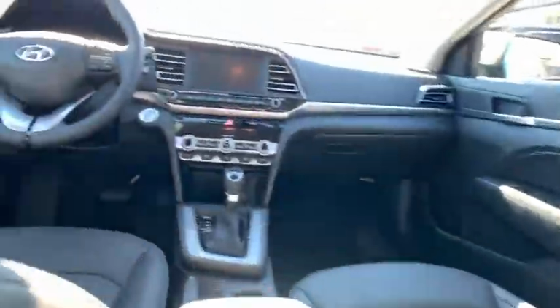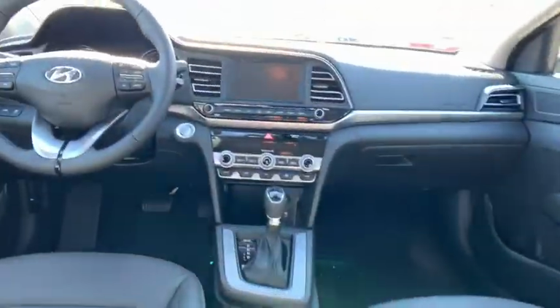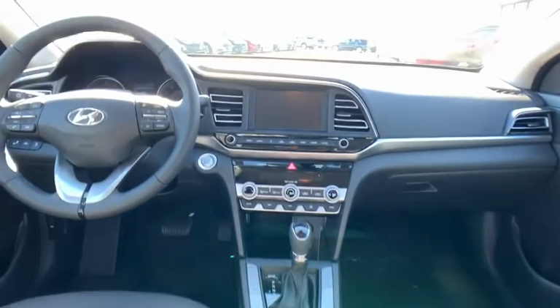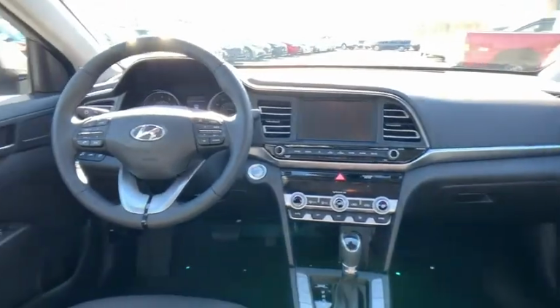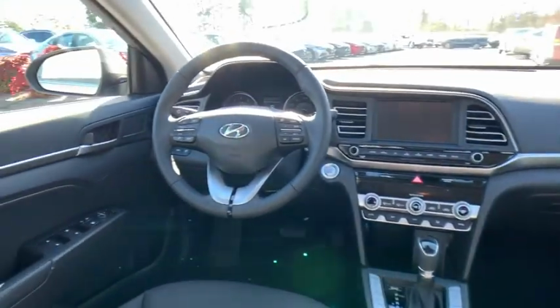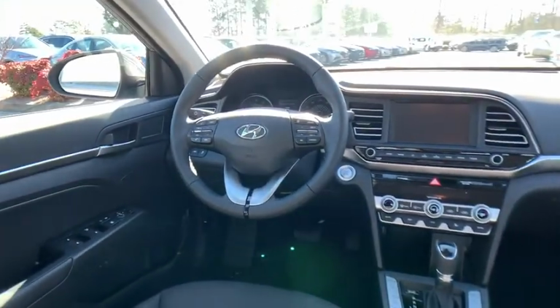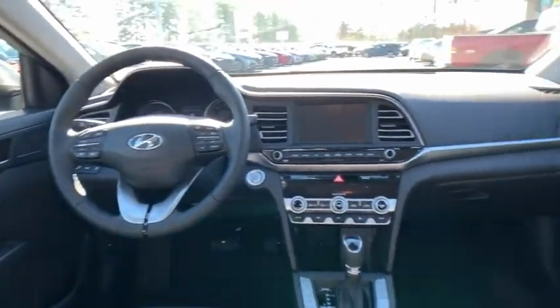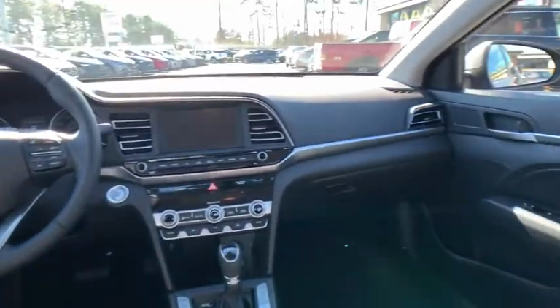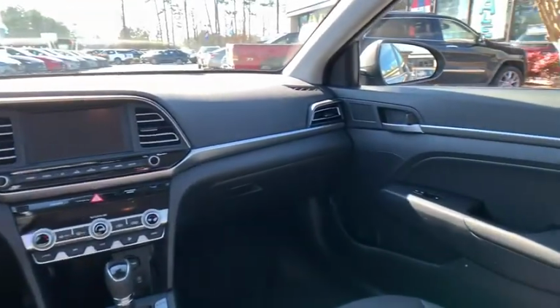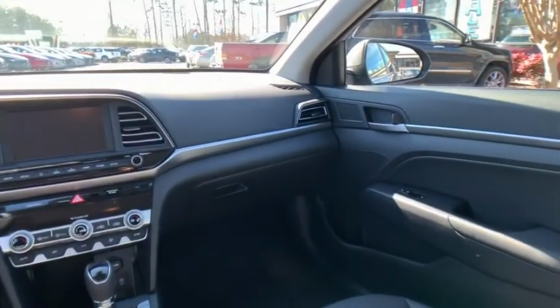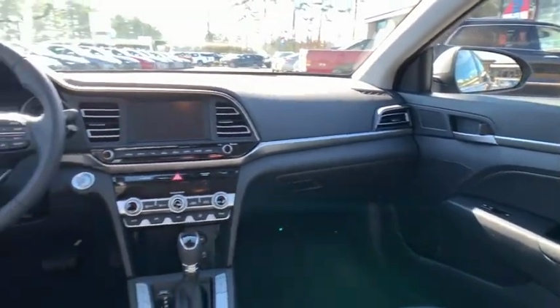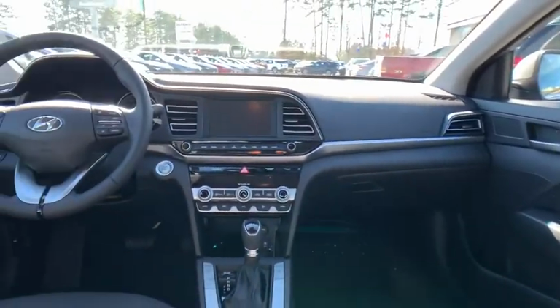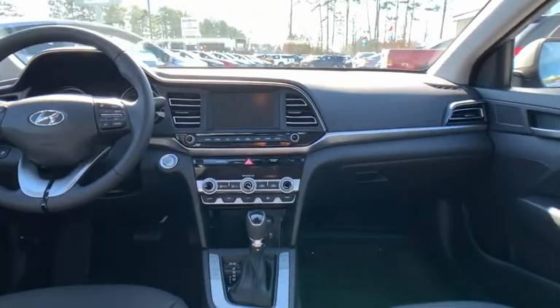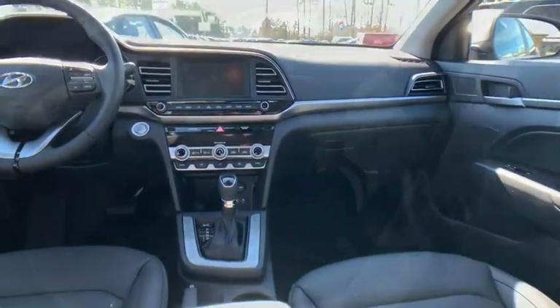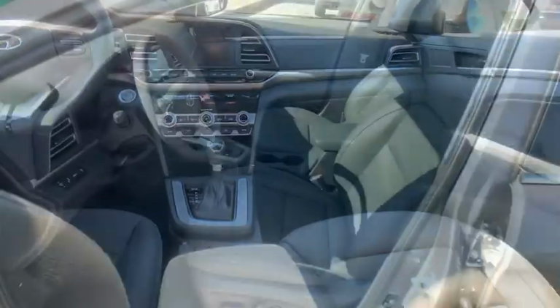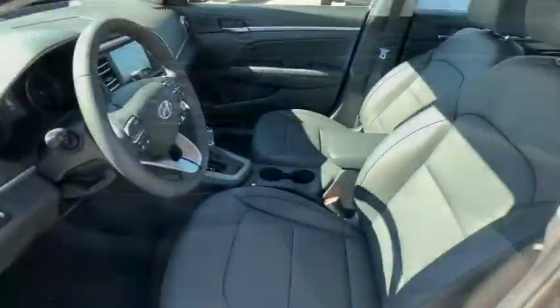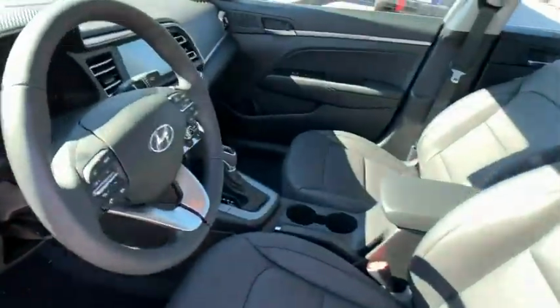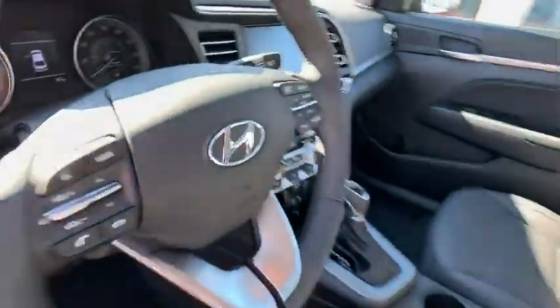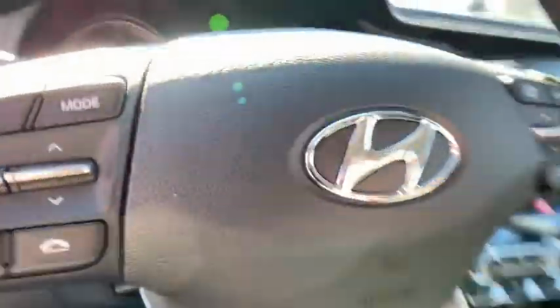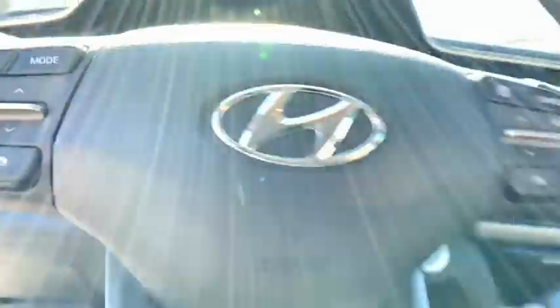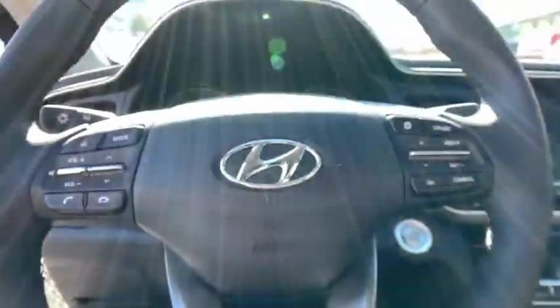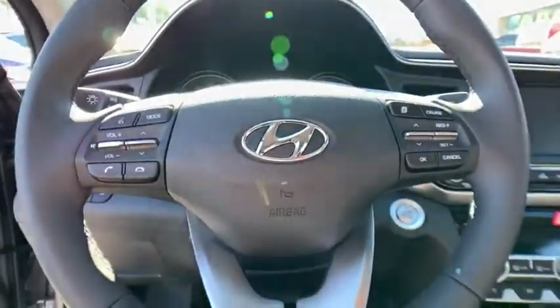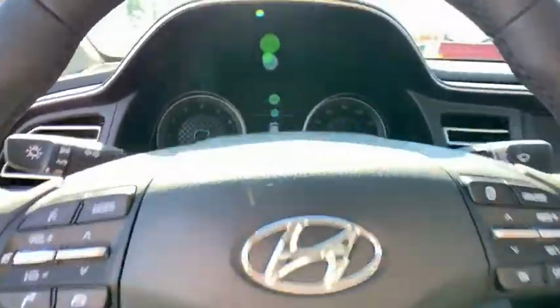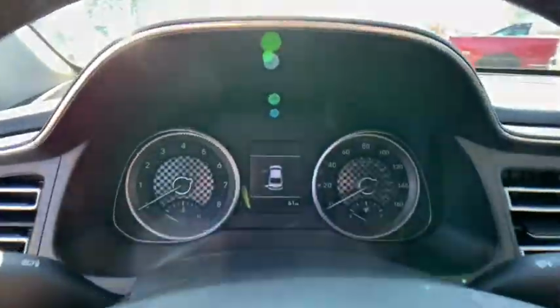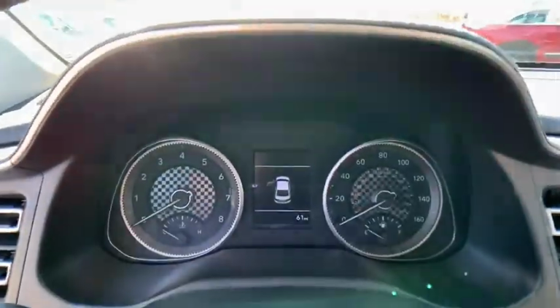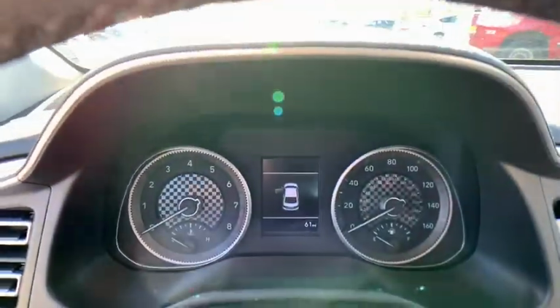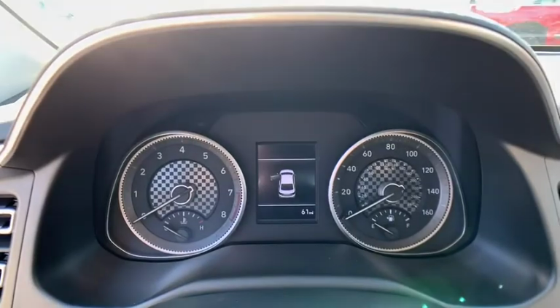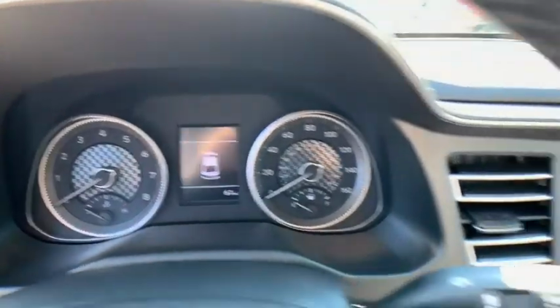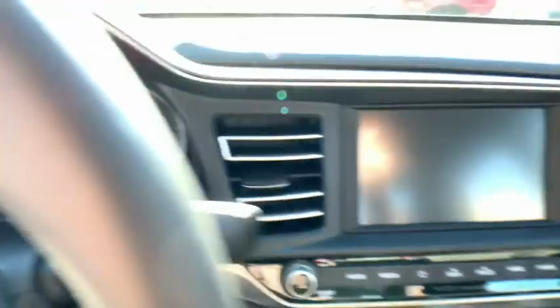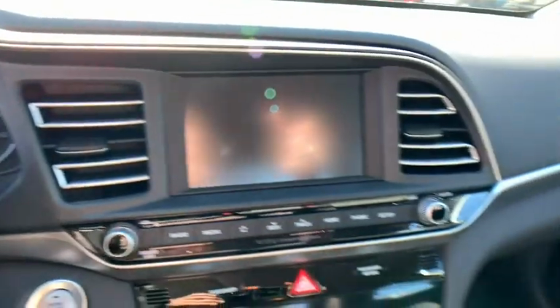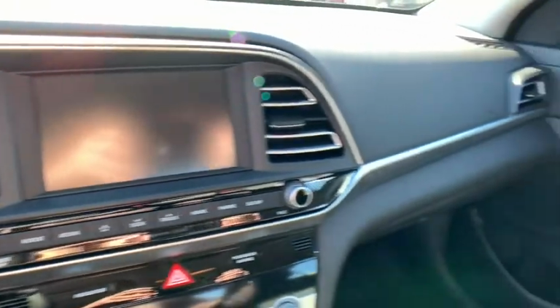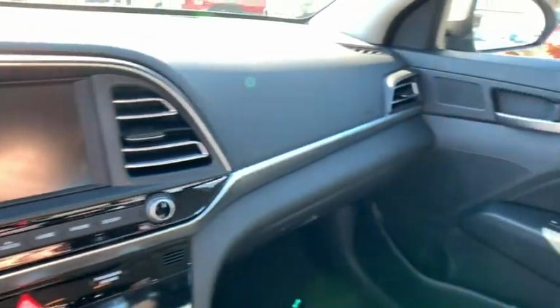rear window defroster, power windows, security system, electronic stability control, heated front seats, trip computer, leather seats, panic alarm, overhead console, brake assist, remote keyless entry, tachometer, driver vanity mirror.